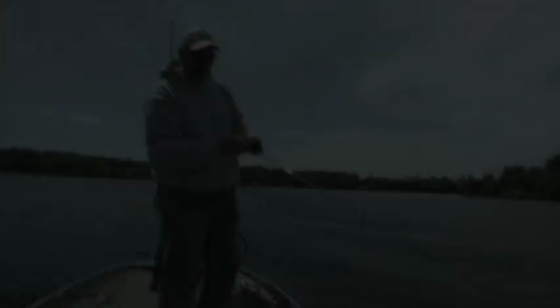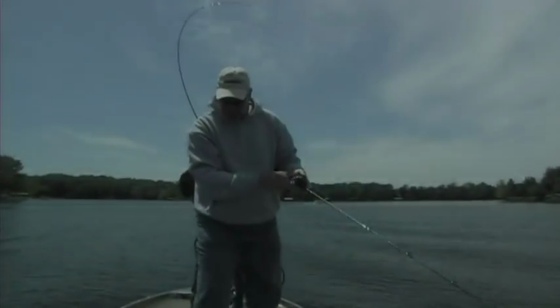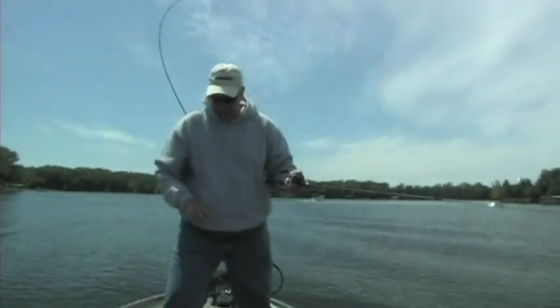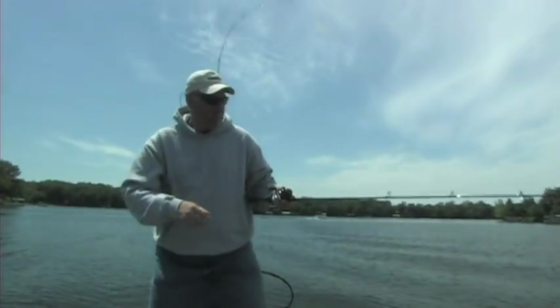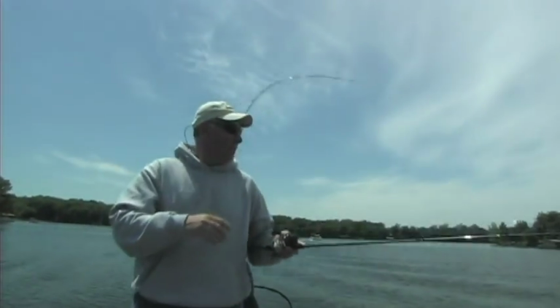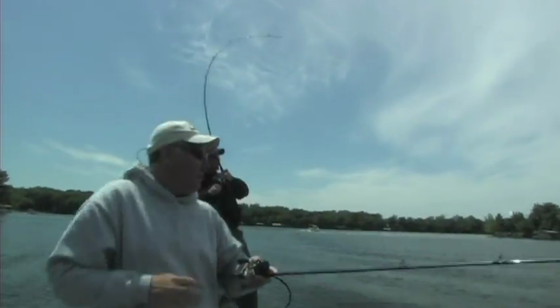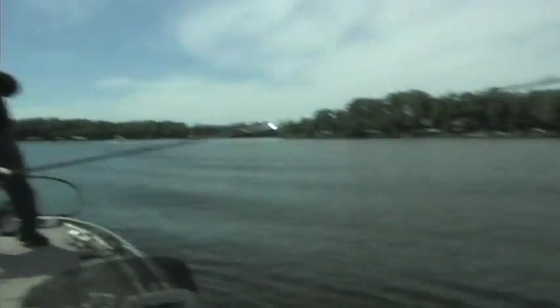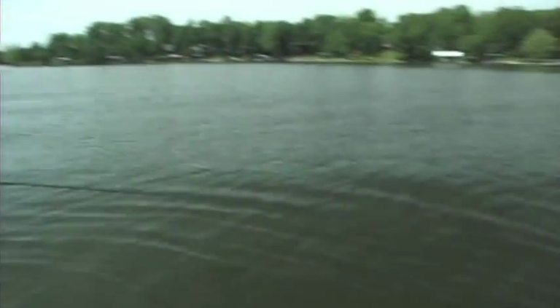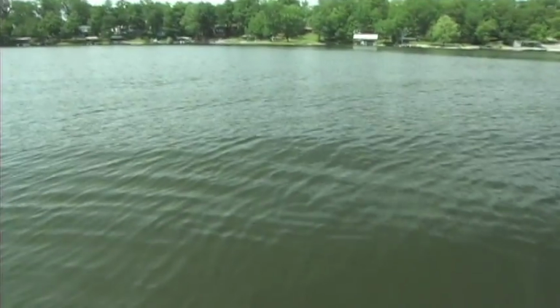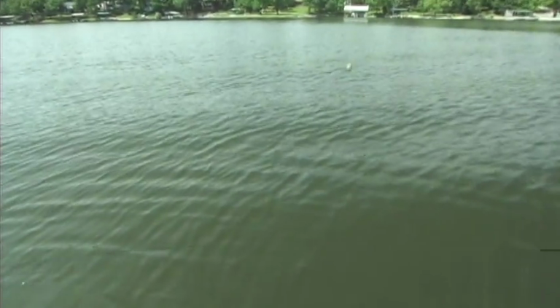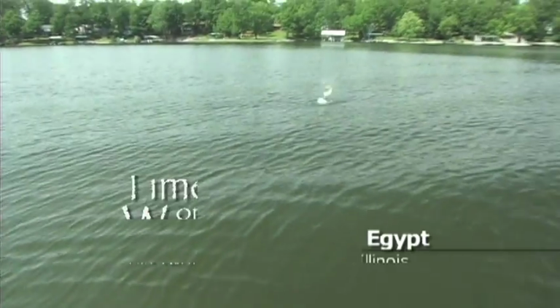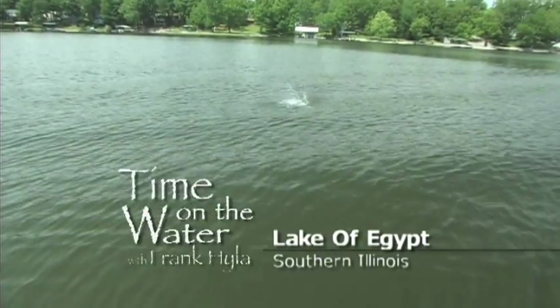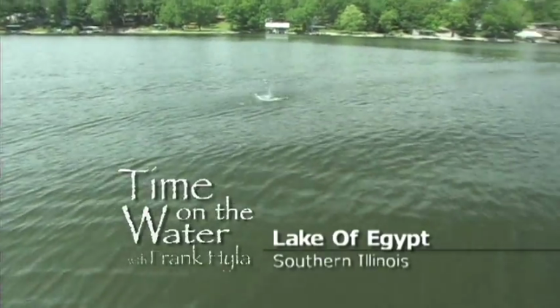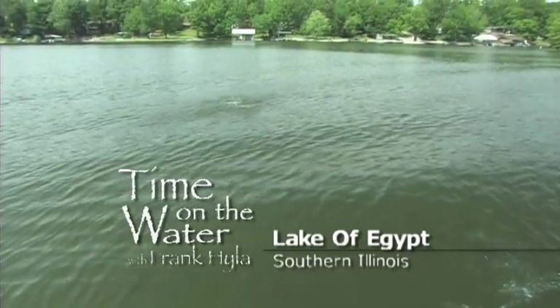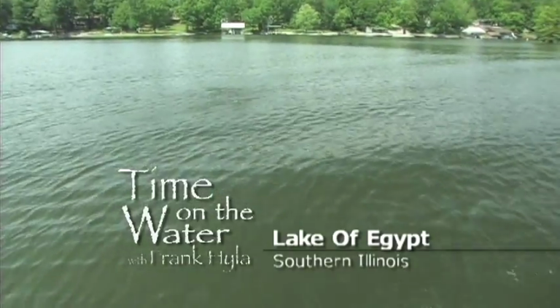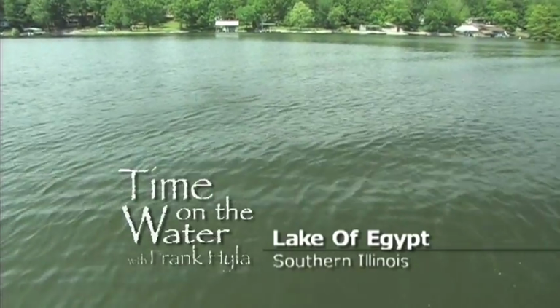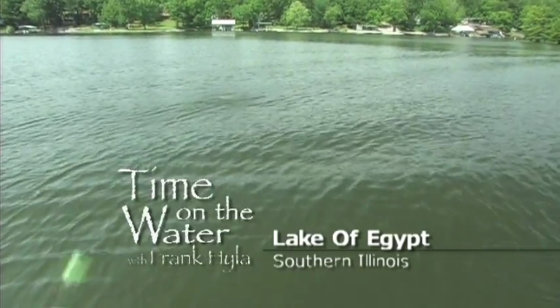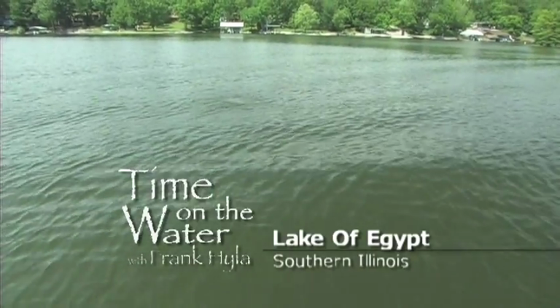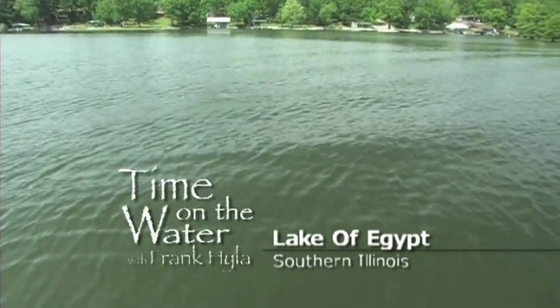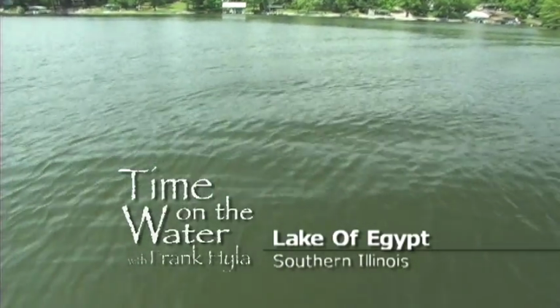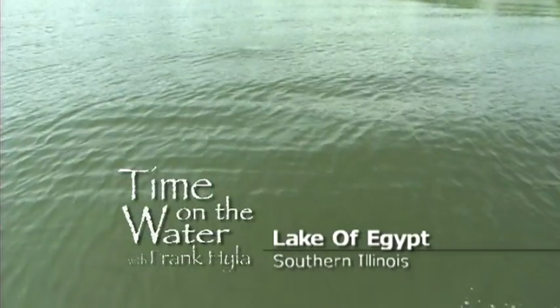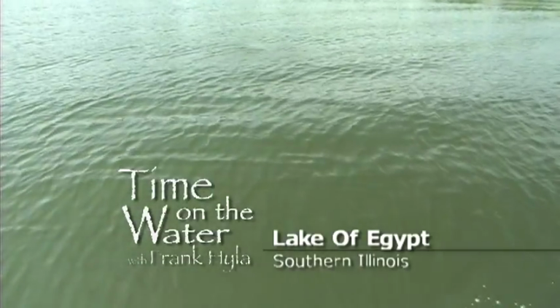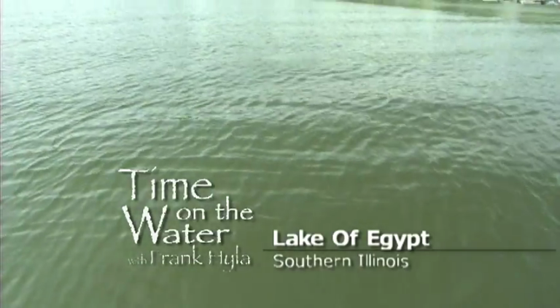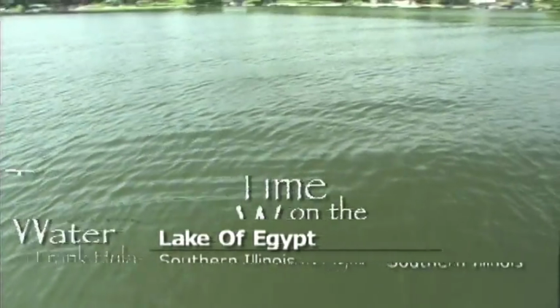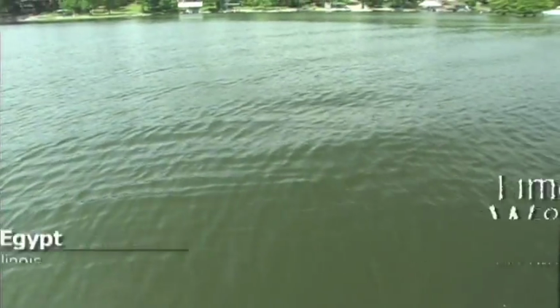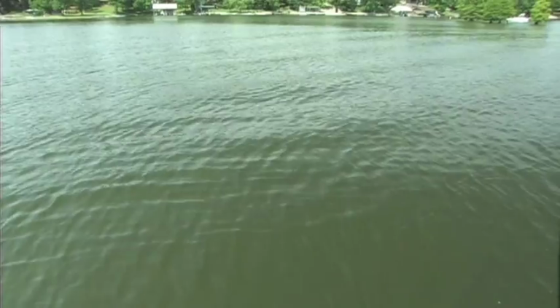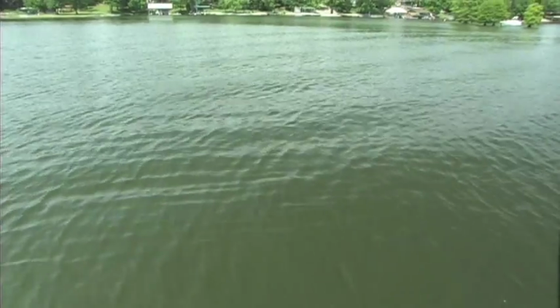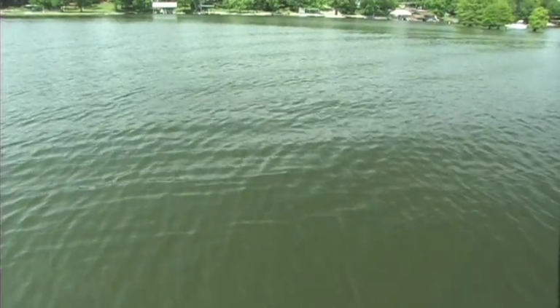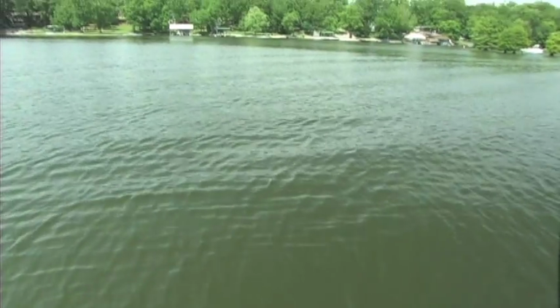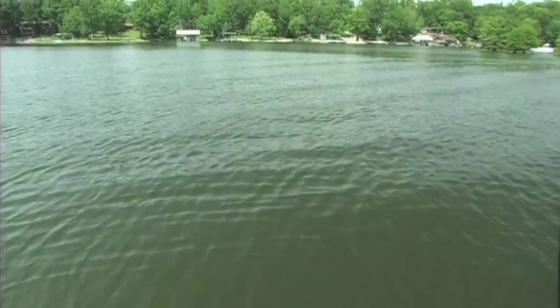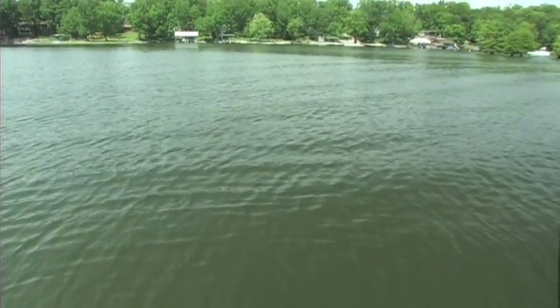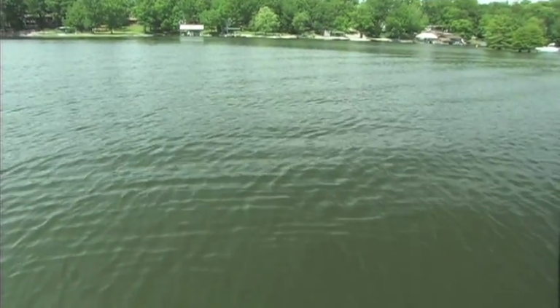There's a good one, right on that stump. Holy cow, yes sir! Grab that net. Where is it? Right here. Pull that steel ring.